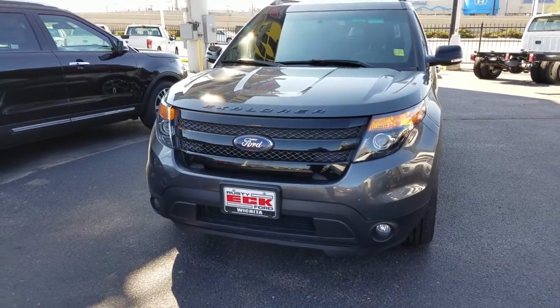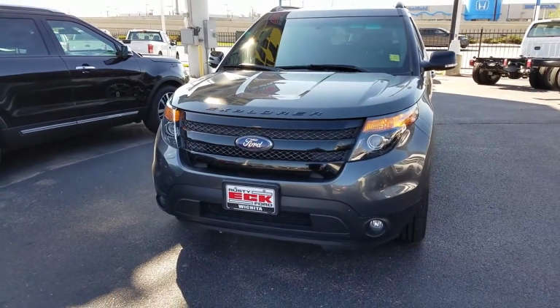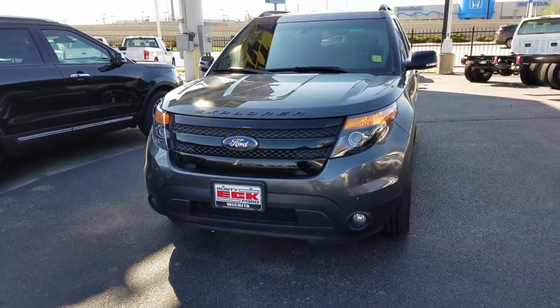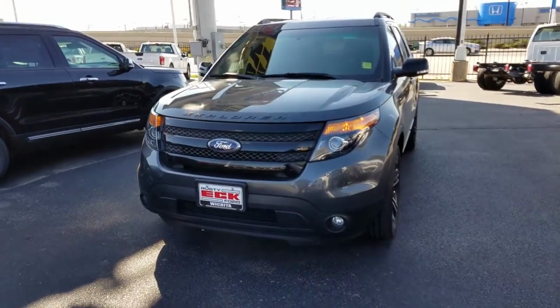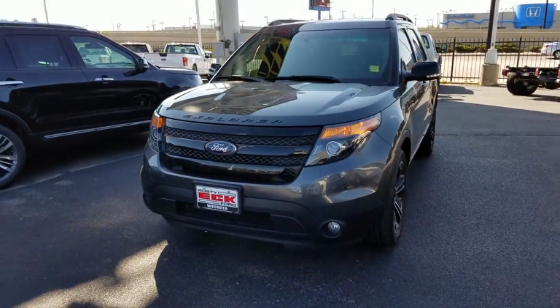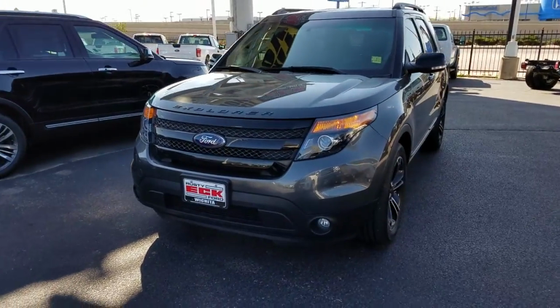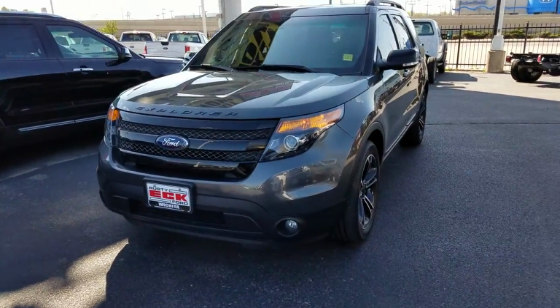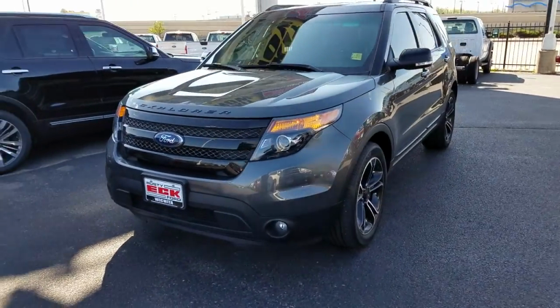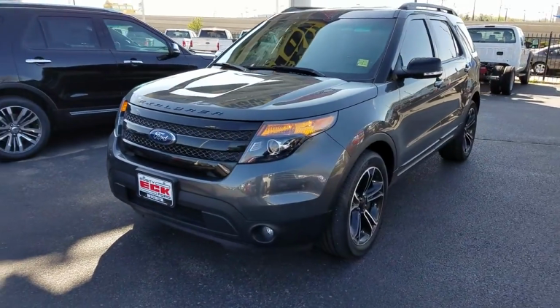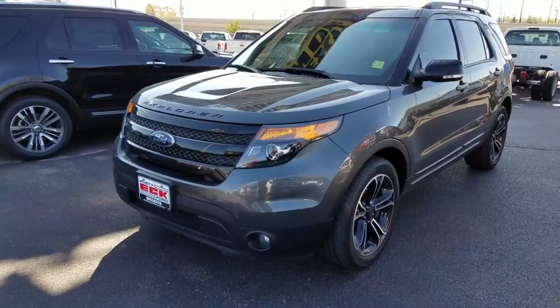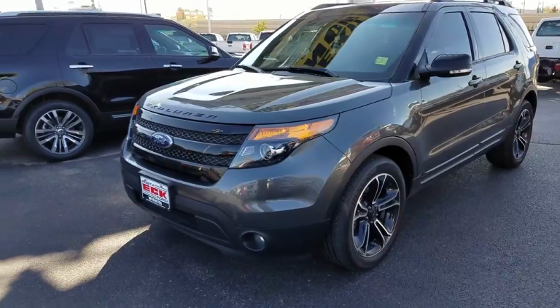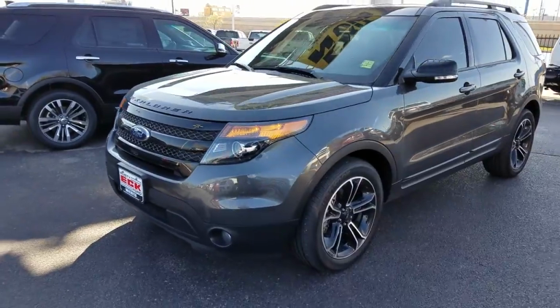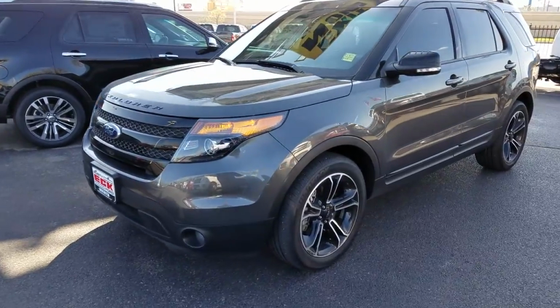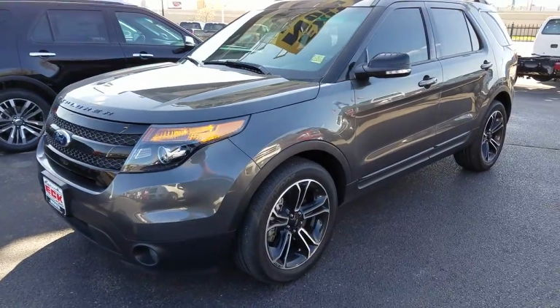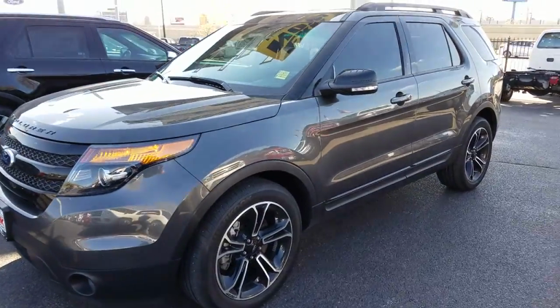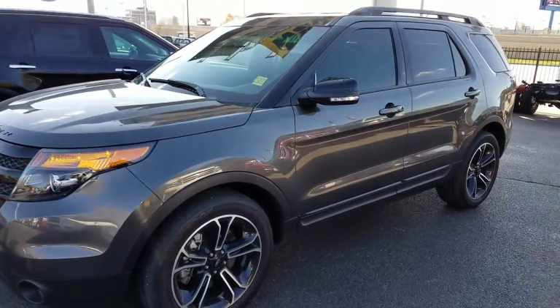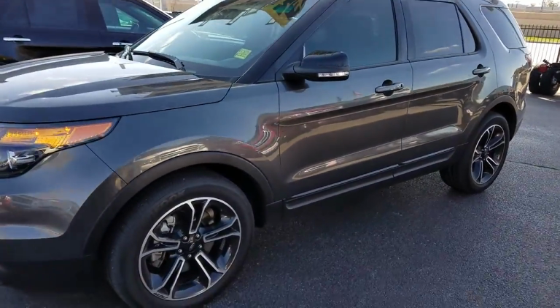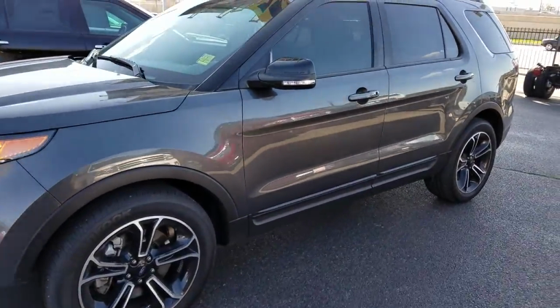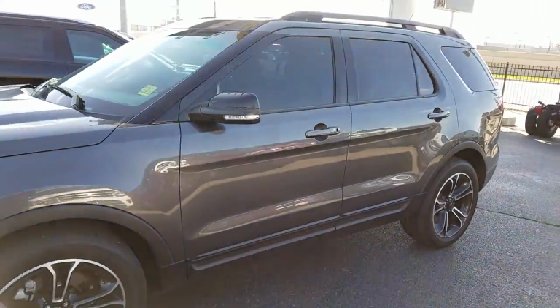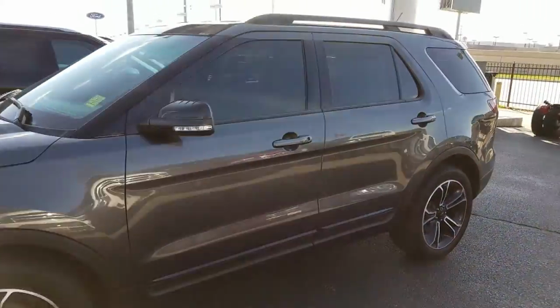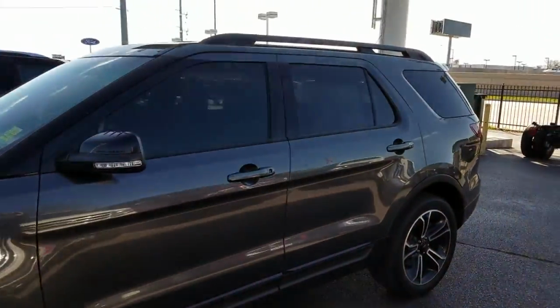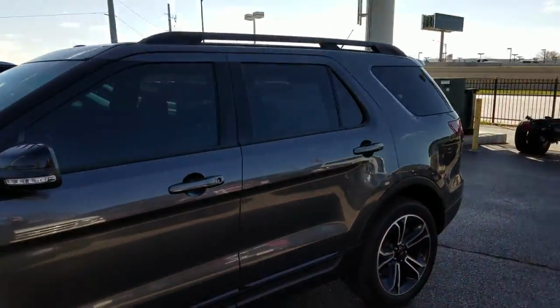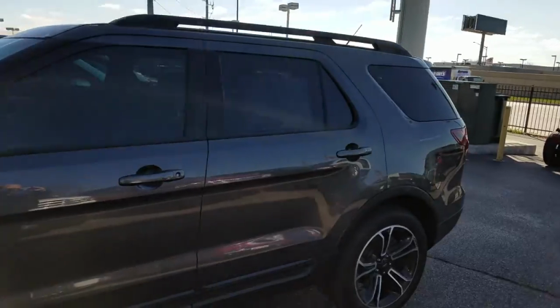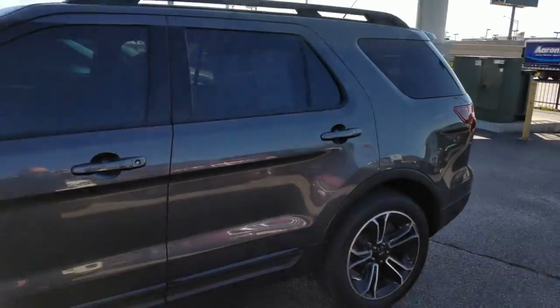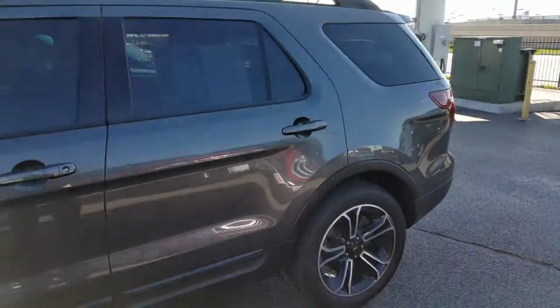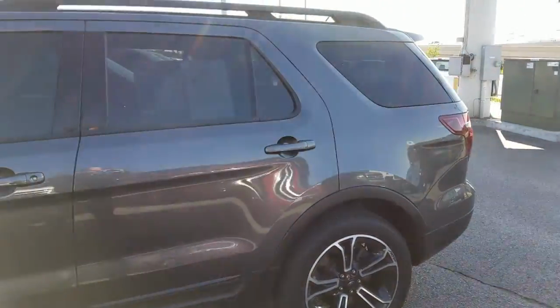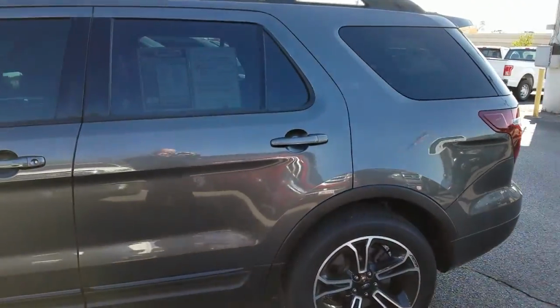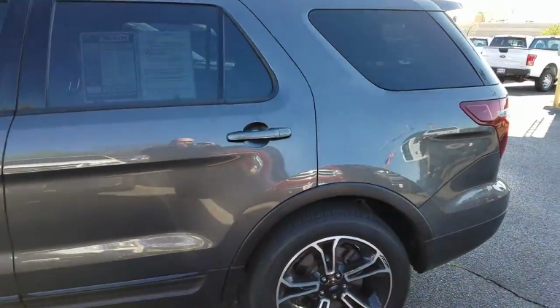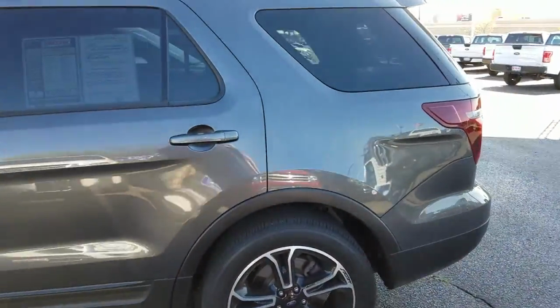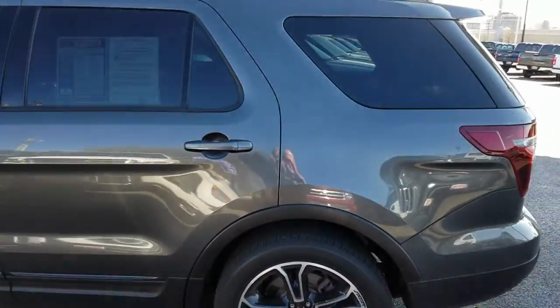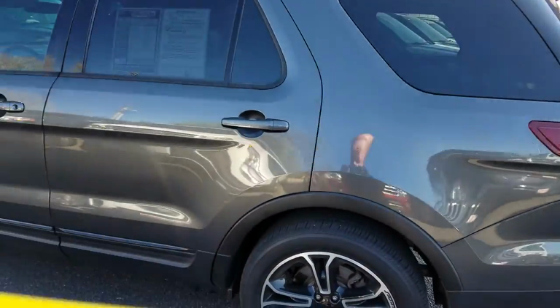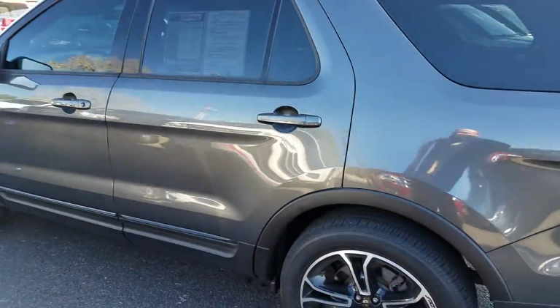Hey there, it's Michael Clark at Rusty Eckford. I just want to give you a quick little walk around on a 2015 sport model. Of course this is going to have the larger, more powerful sport engine and sport tuned suspension.